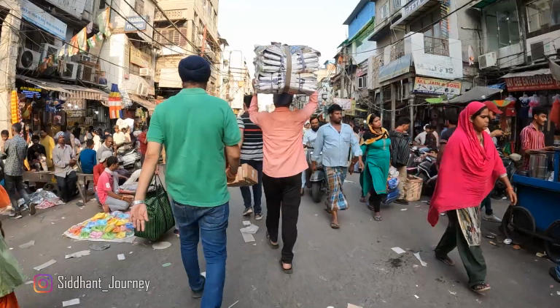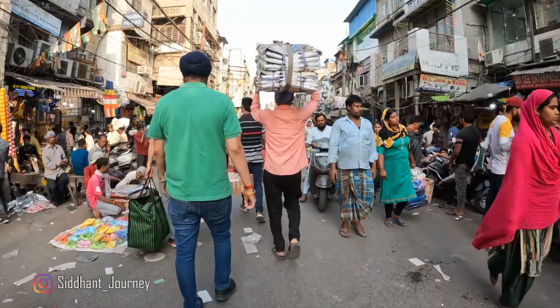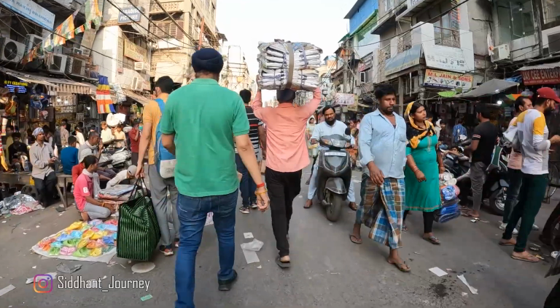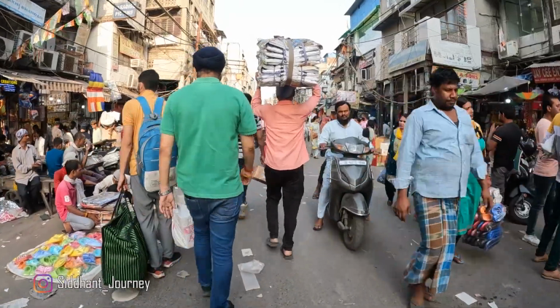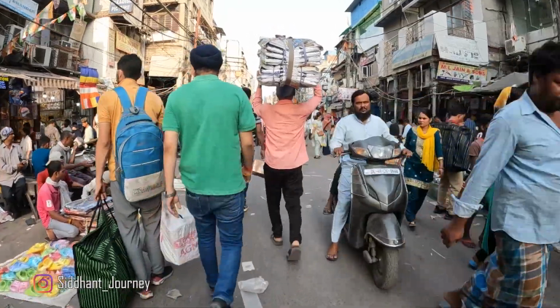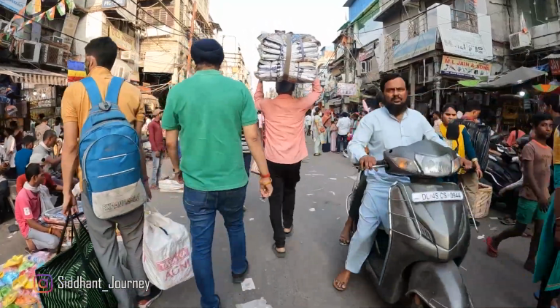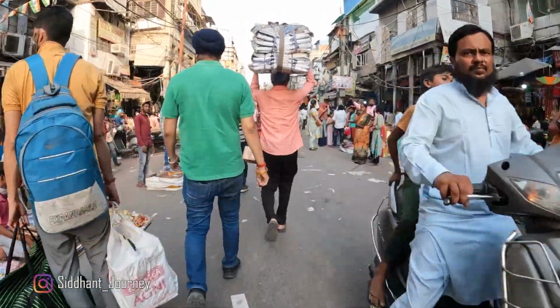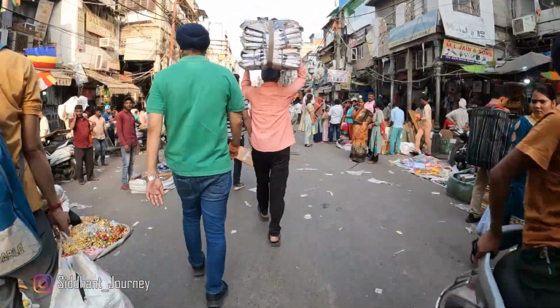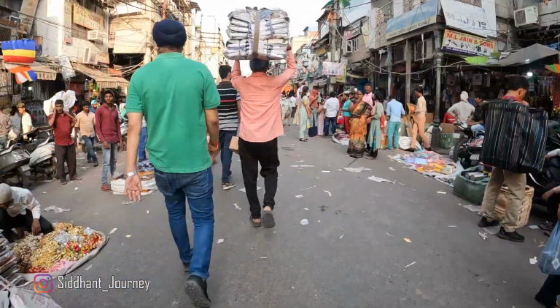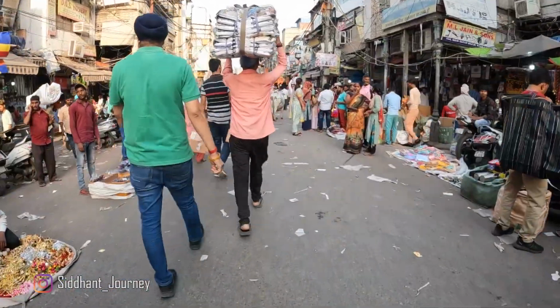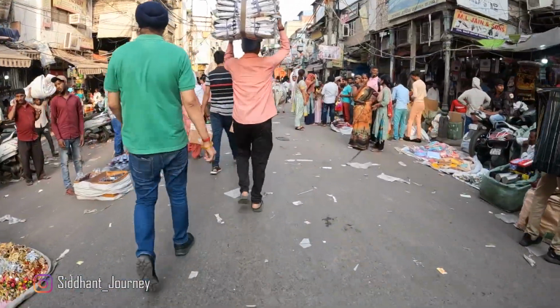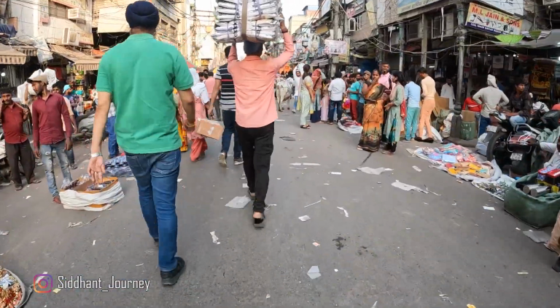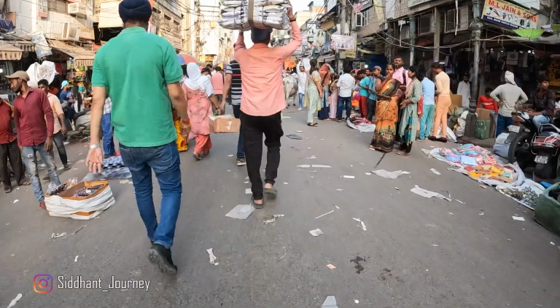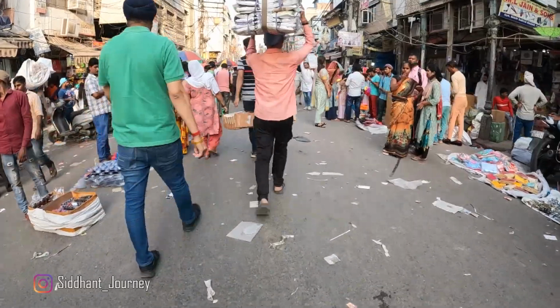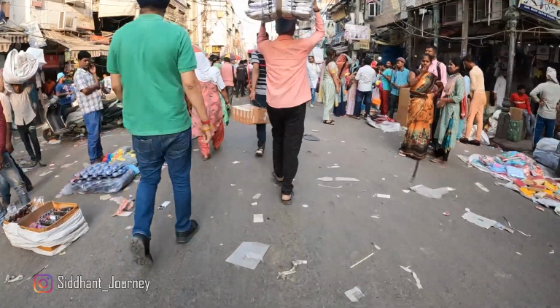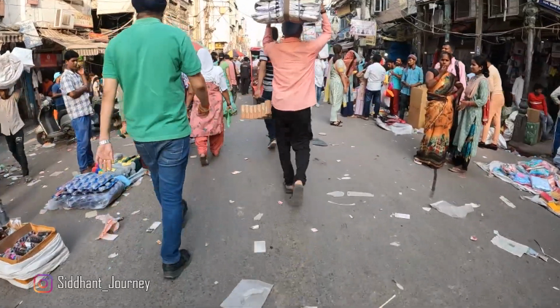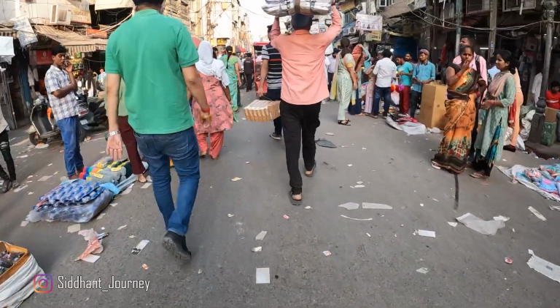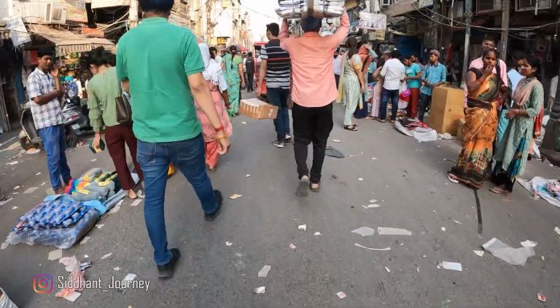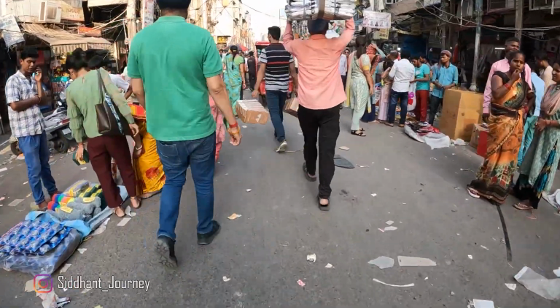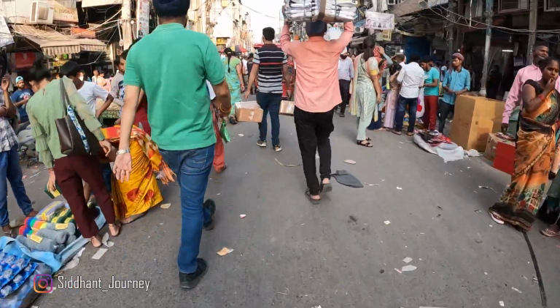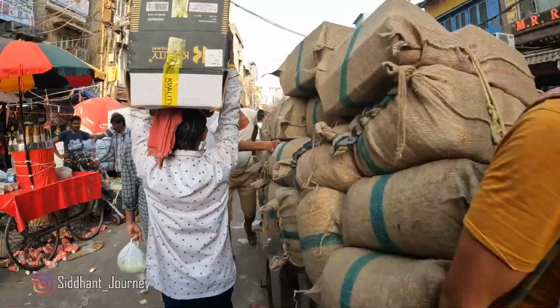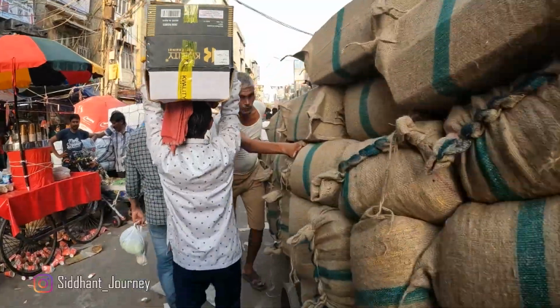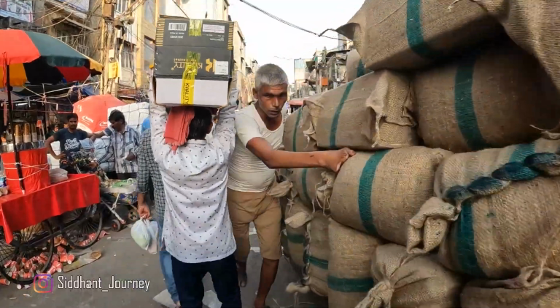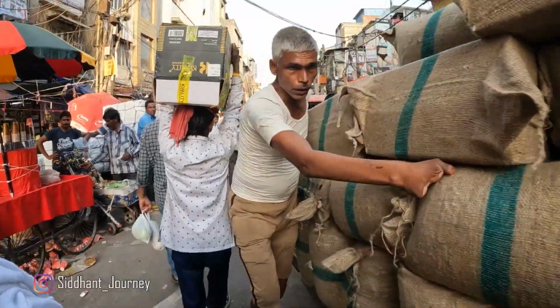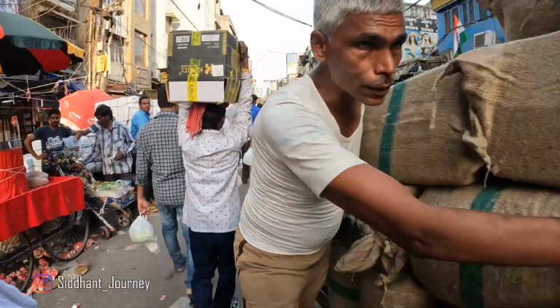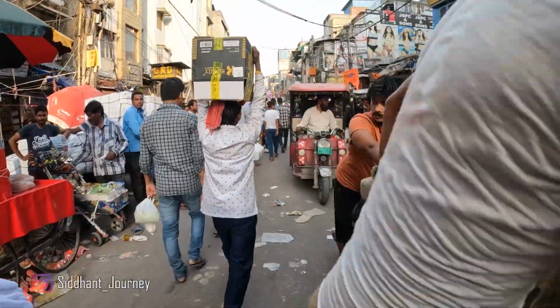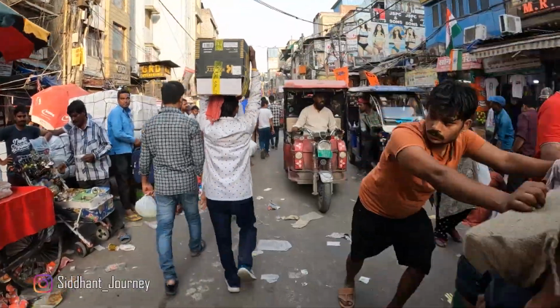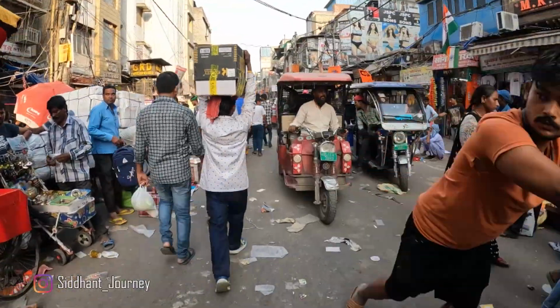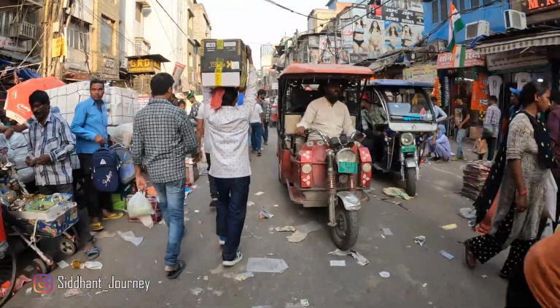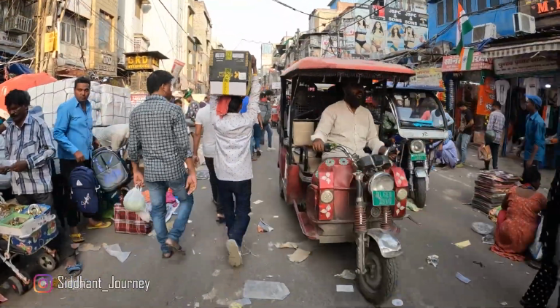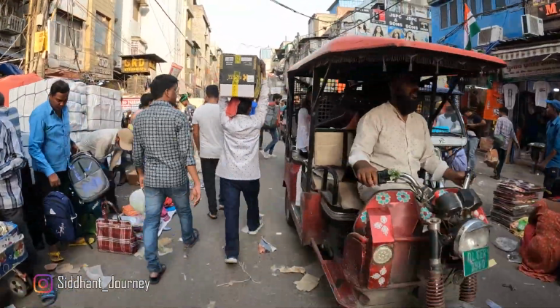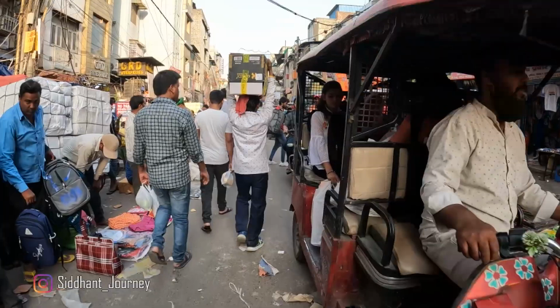After around 10 to 15 minutes of e-rickshaw ride, you will reach the chowk — like a square where the market actually starts from.